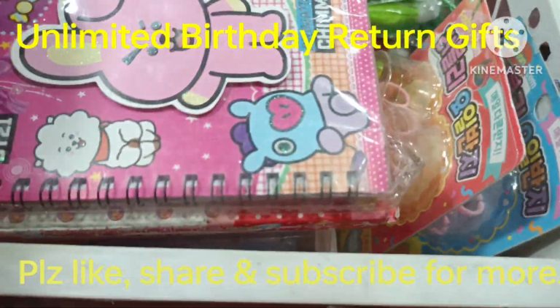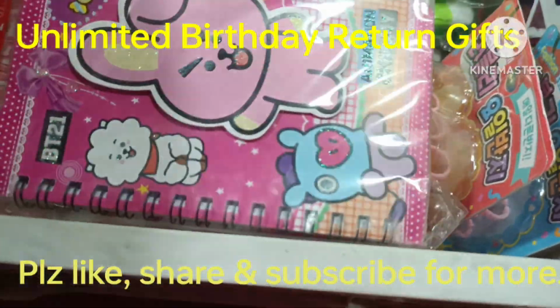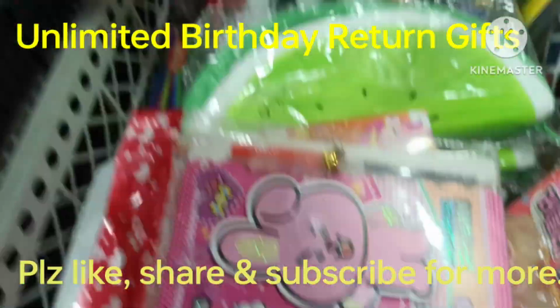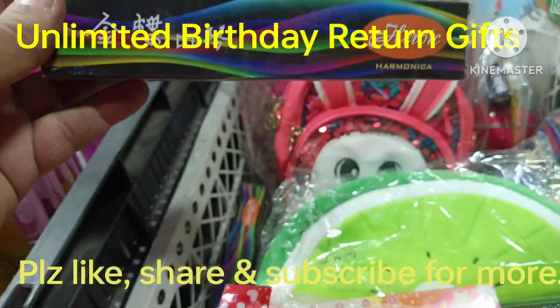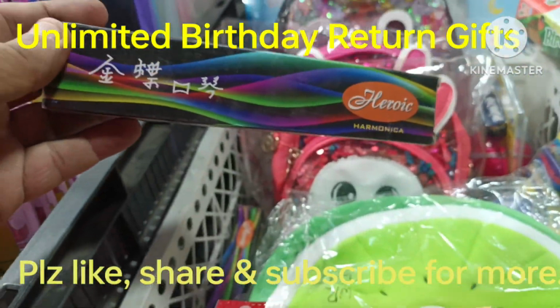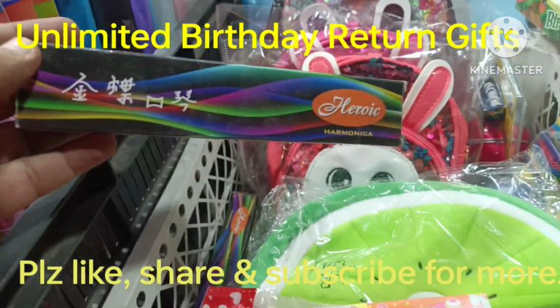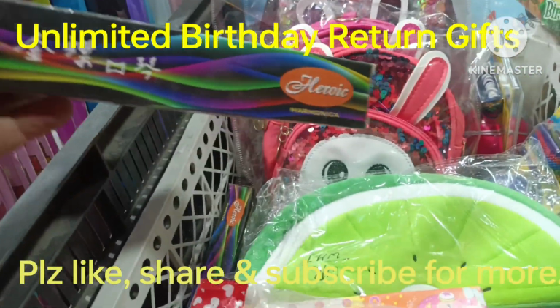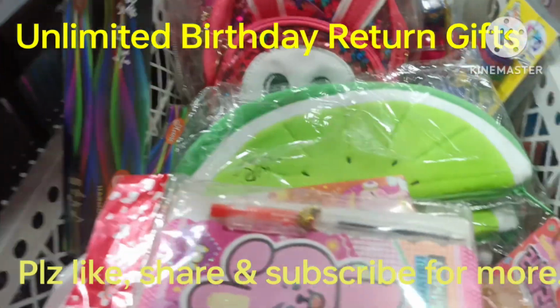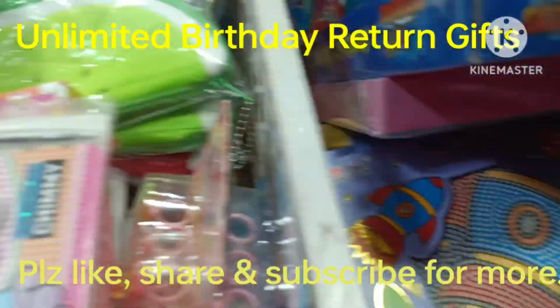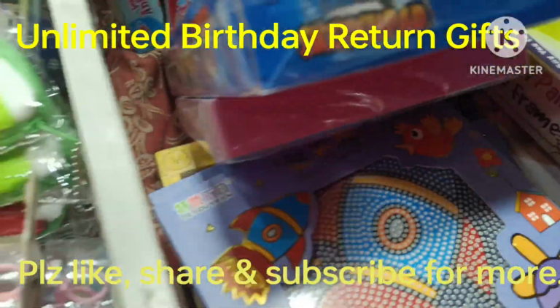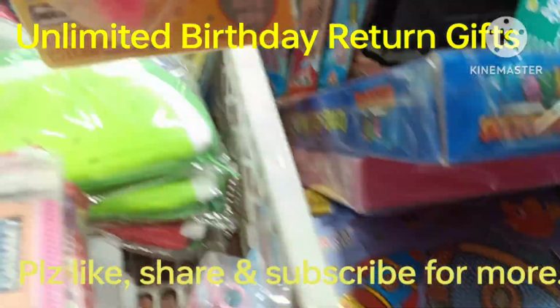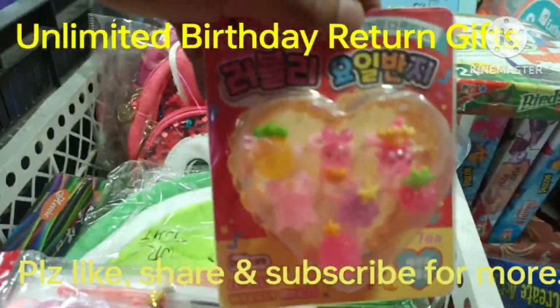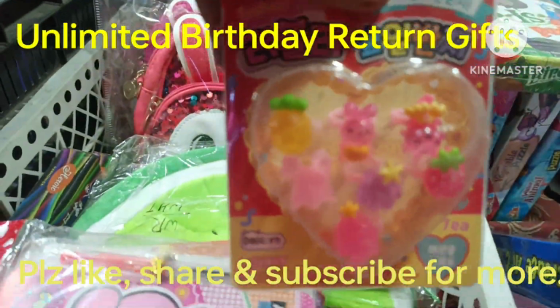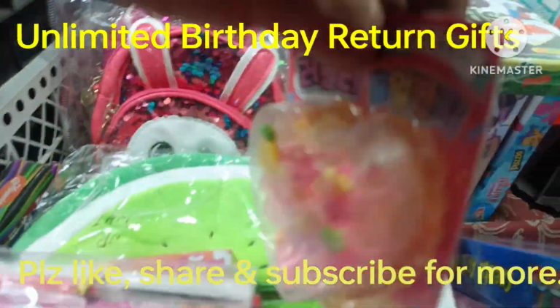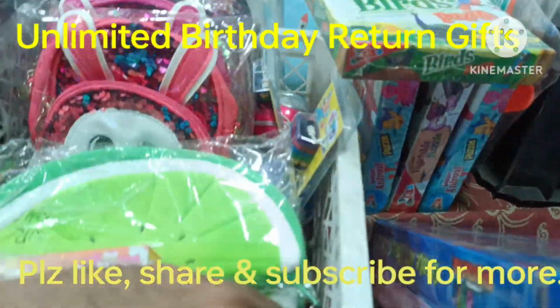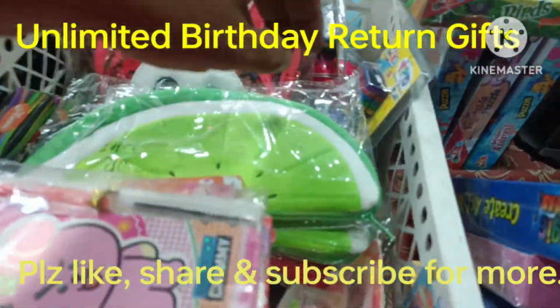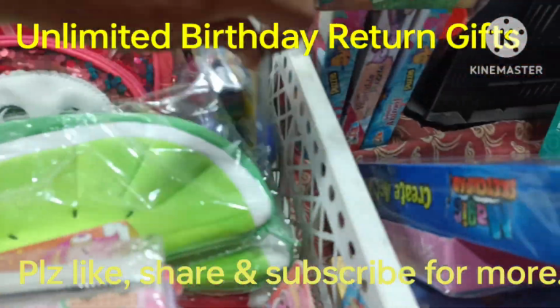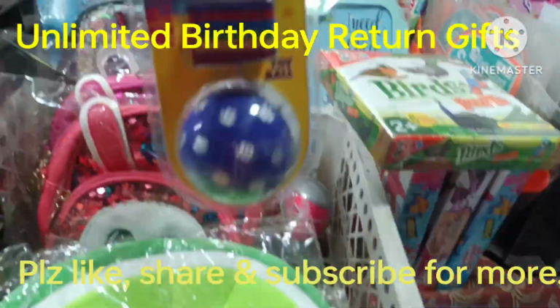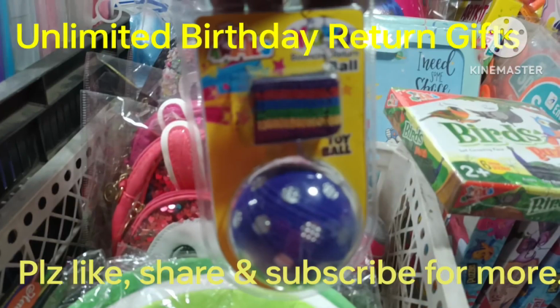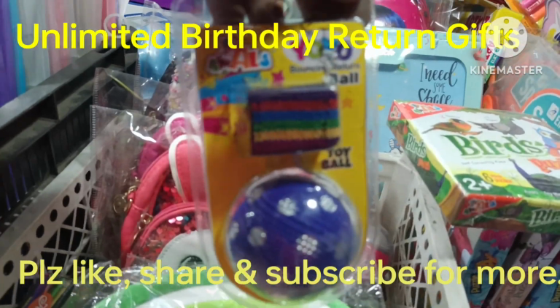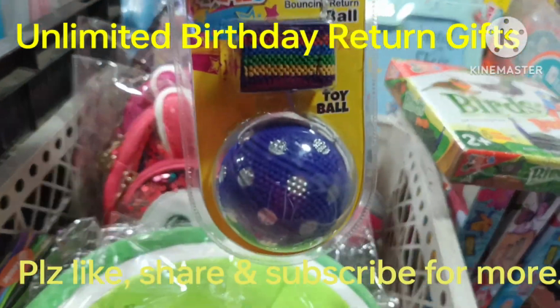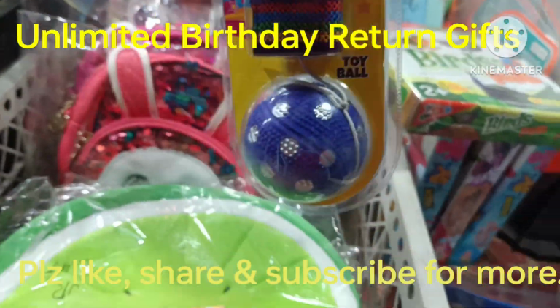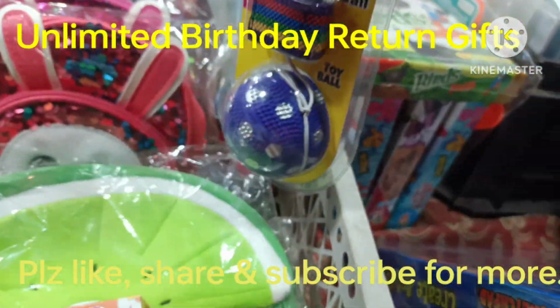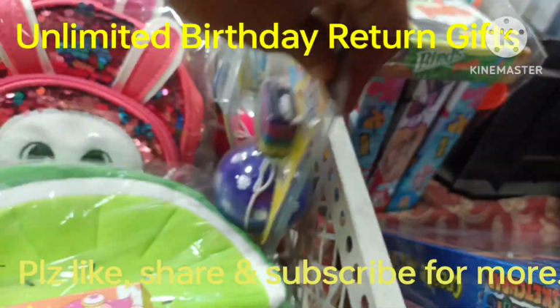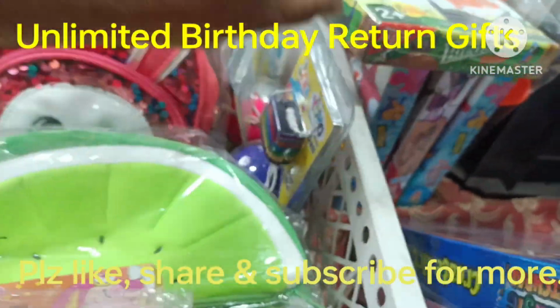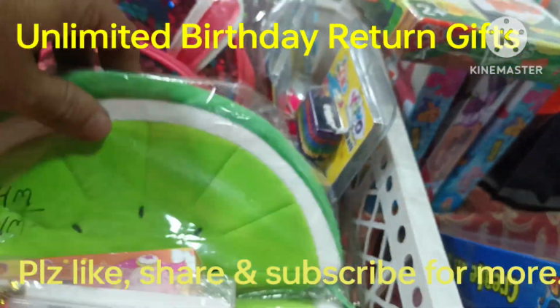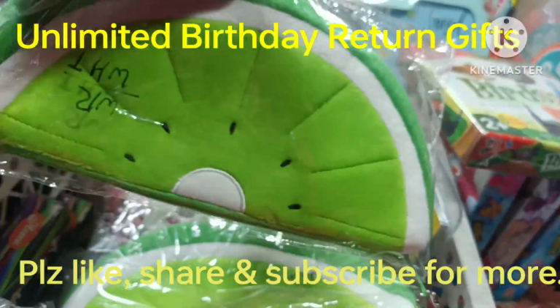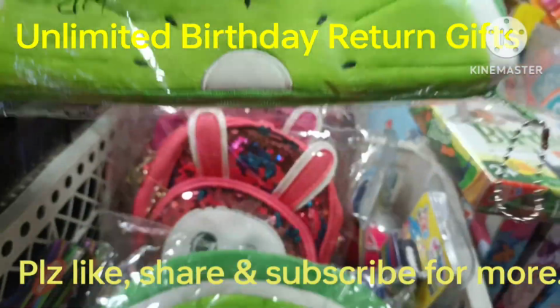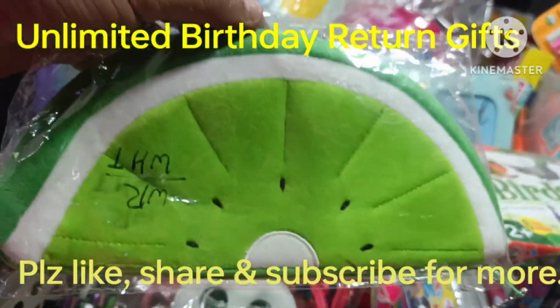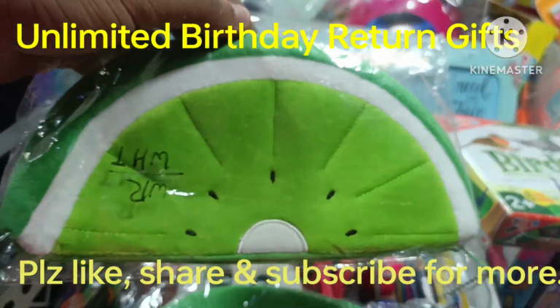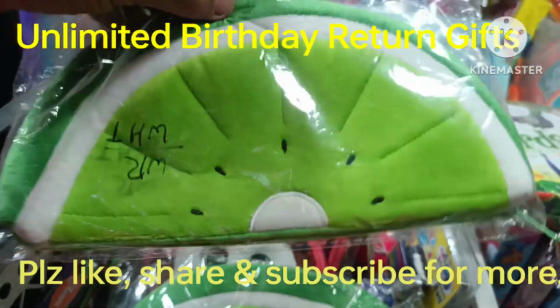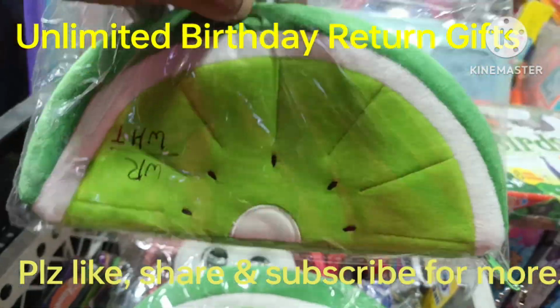Then there are other gift items. These are diaries for 30 rupees. This is a gift pack for 50 rupees — wrist ball, yo-yo ball, toy ball, these are 100 rupees. This is a waterman, half watermelon, this is 100 rupees.